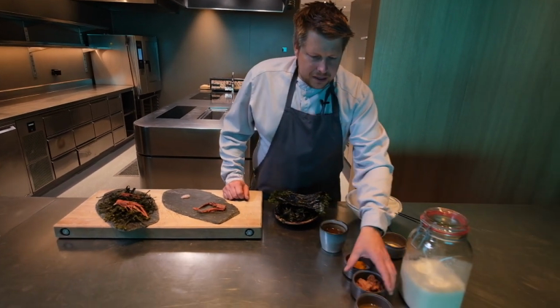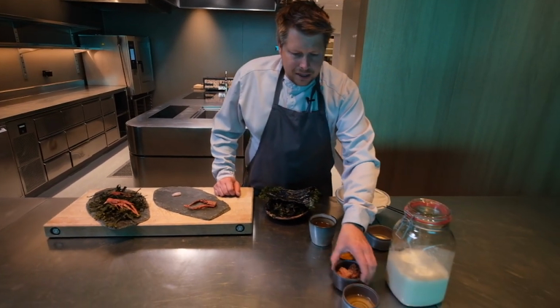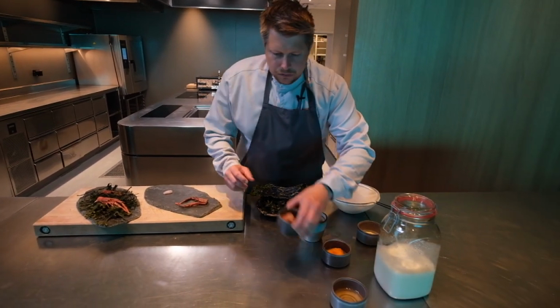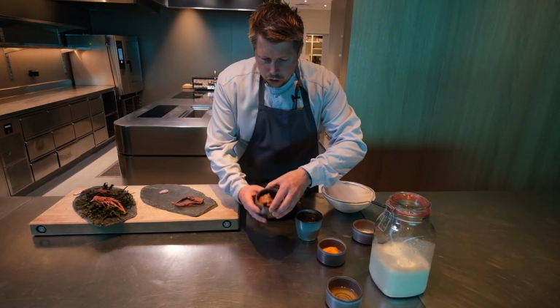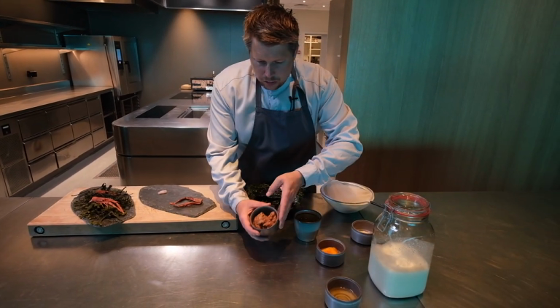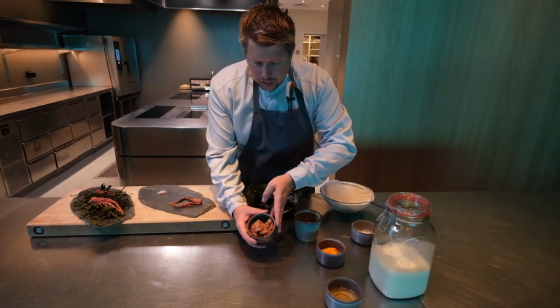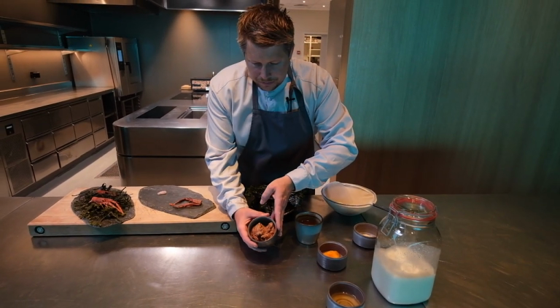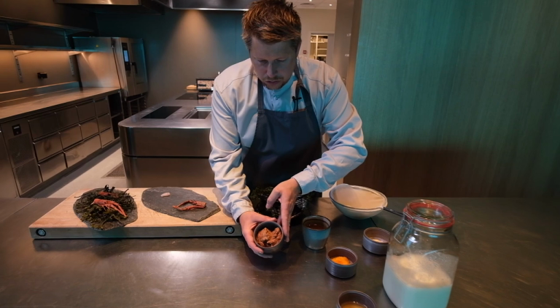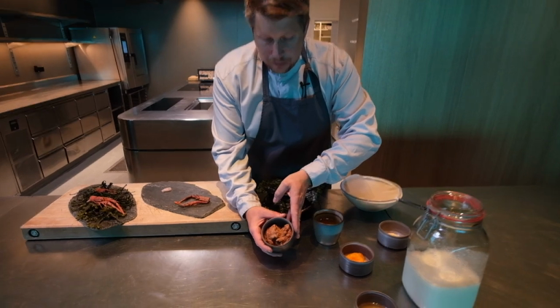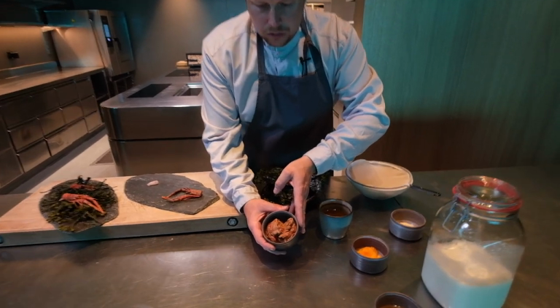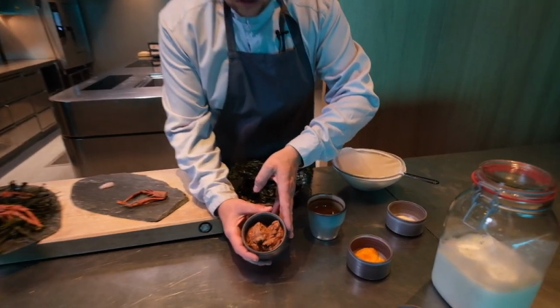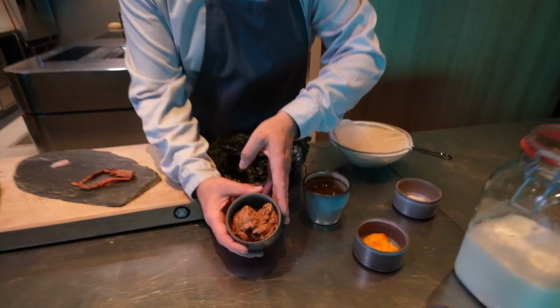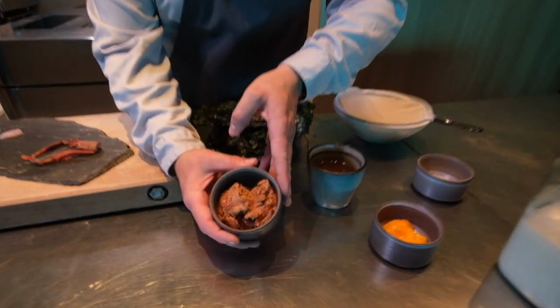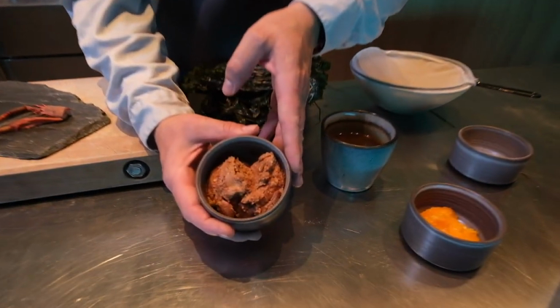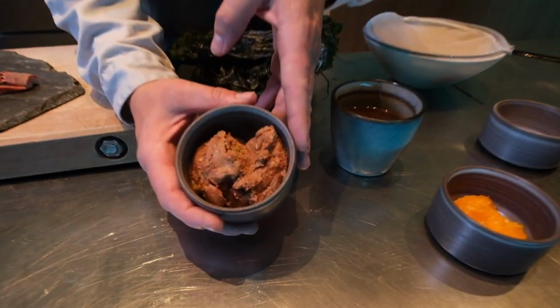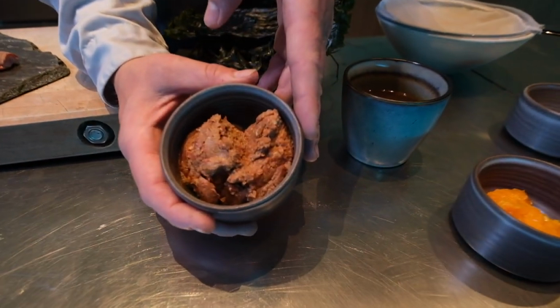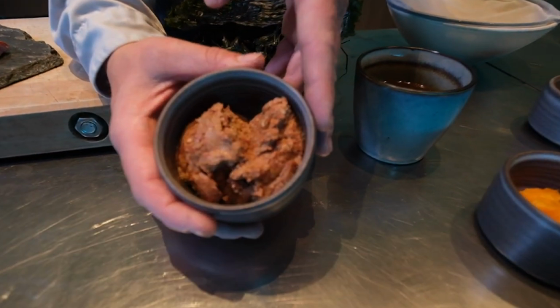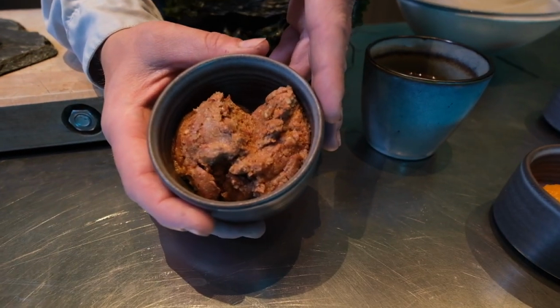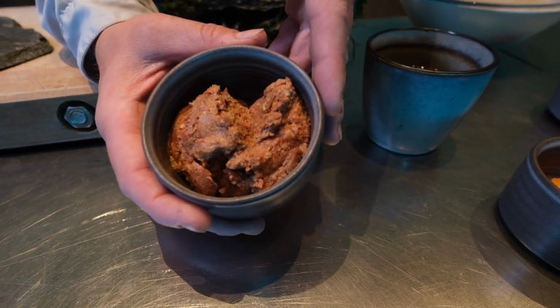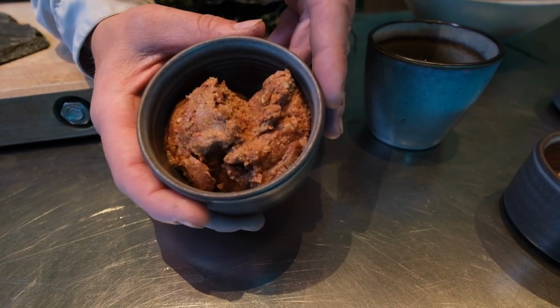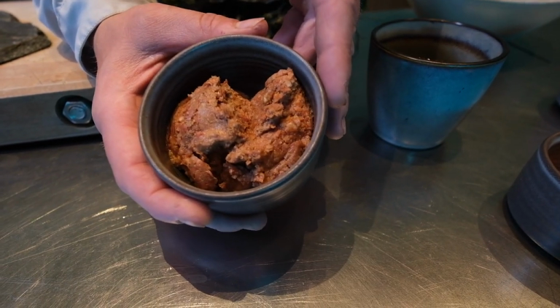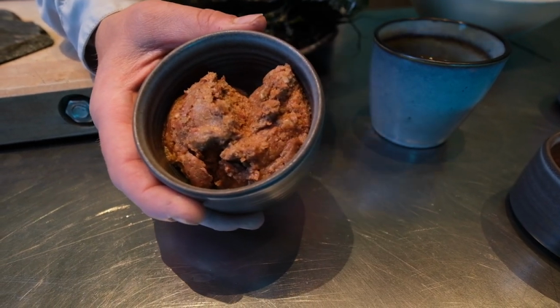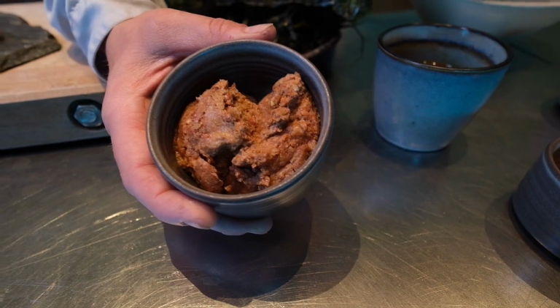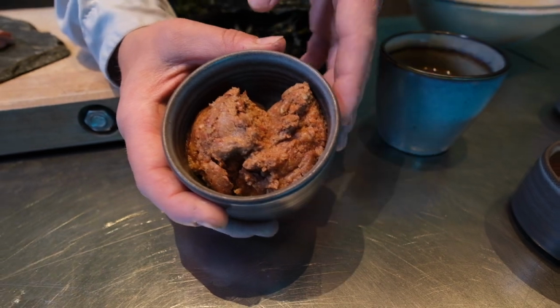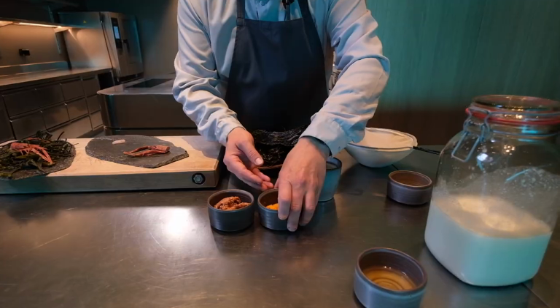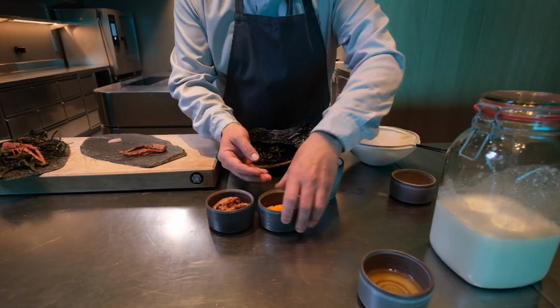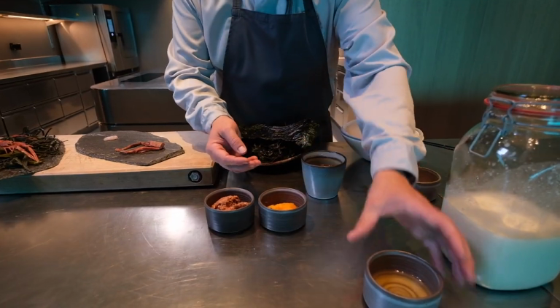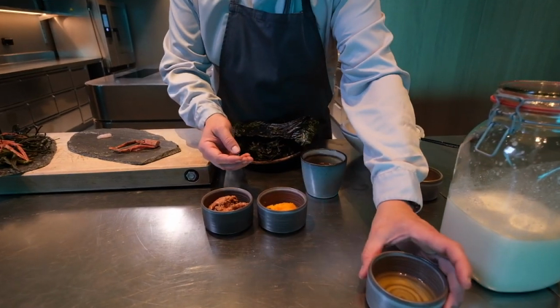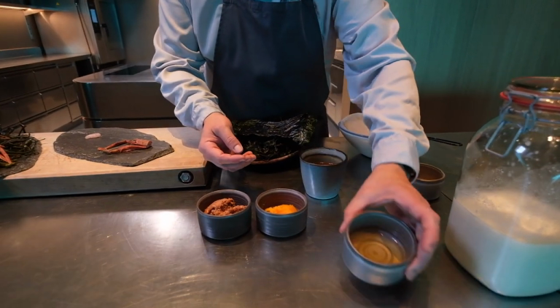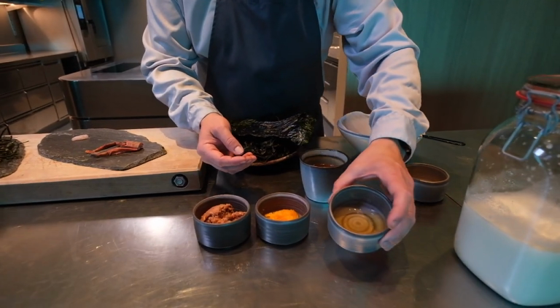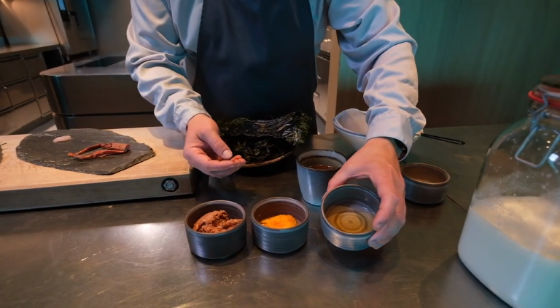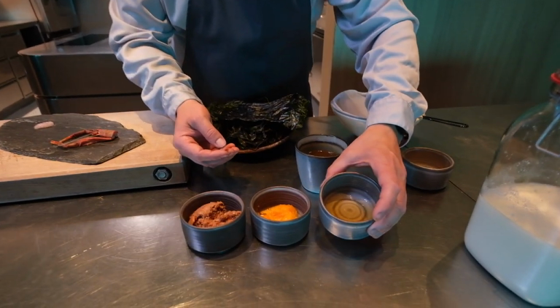The cream is made from tomato miso, using a tomato called strawberry tomatoes. It's a little bit sweet and has a nice acidity, and then we add some vinegar.